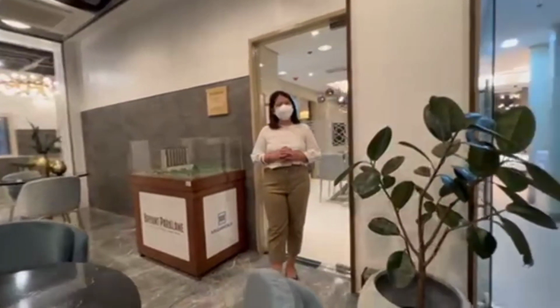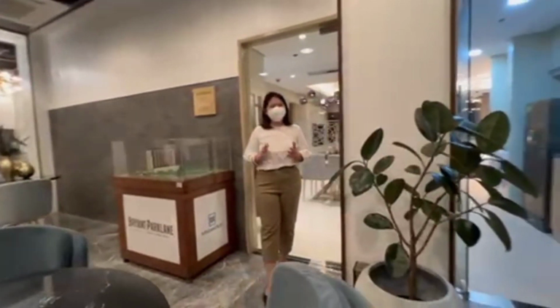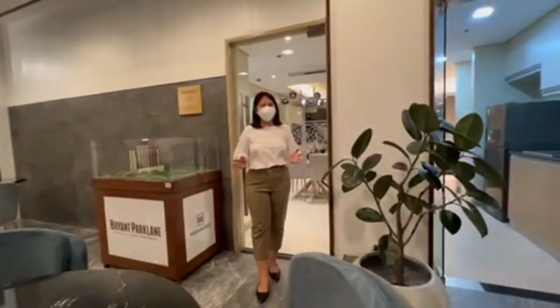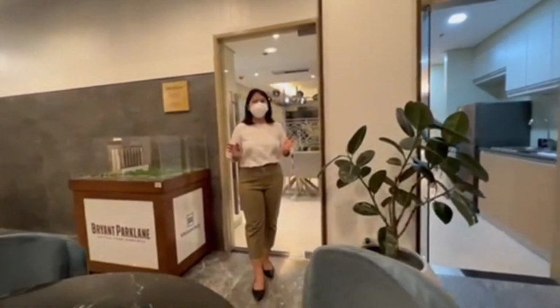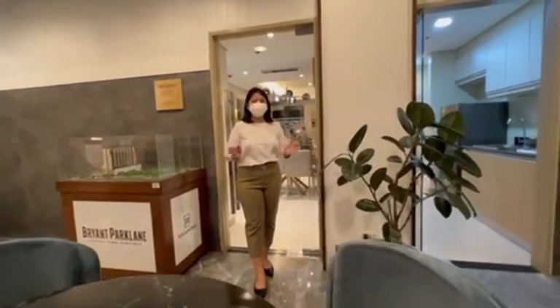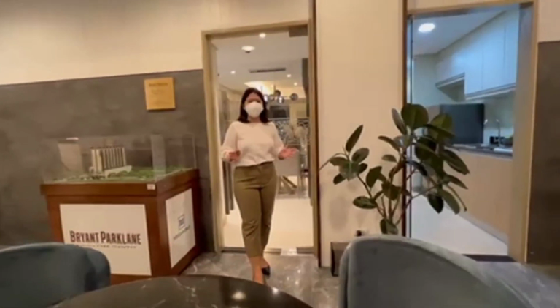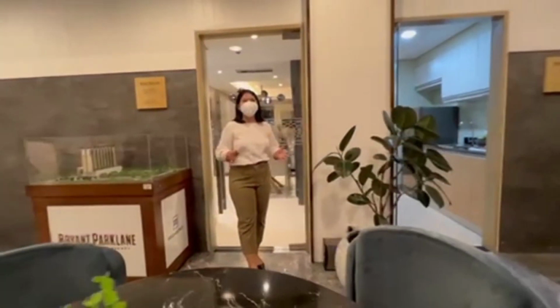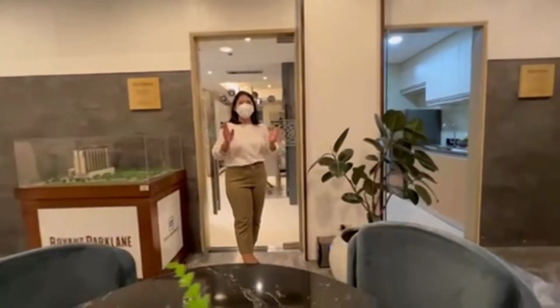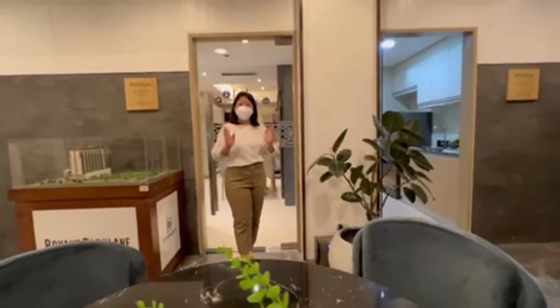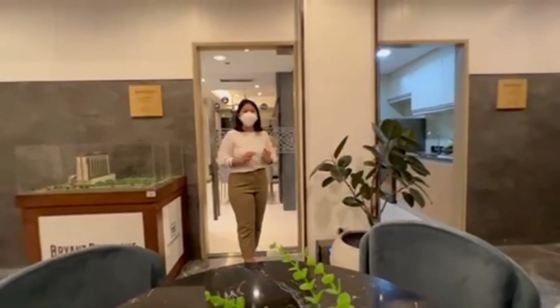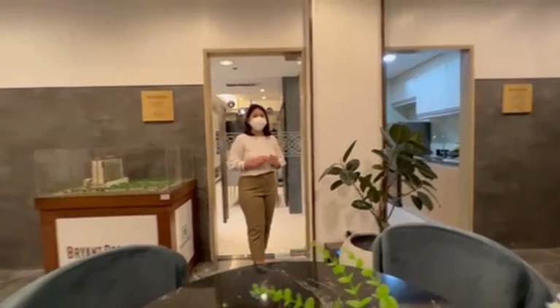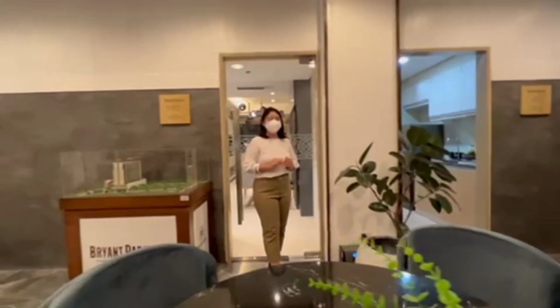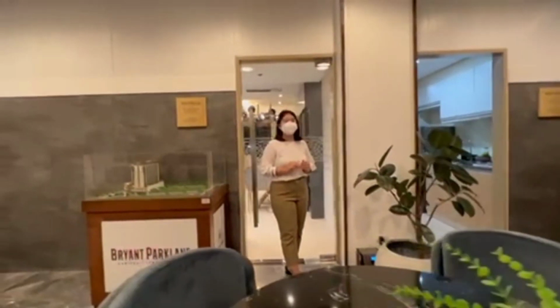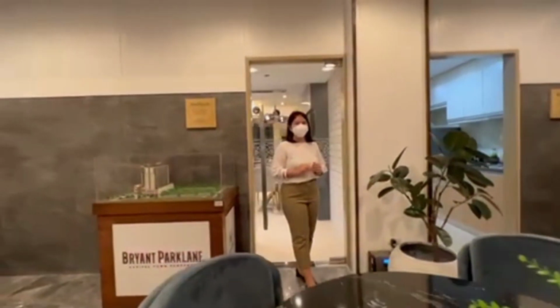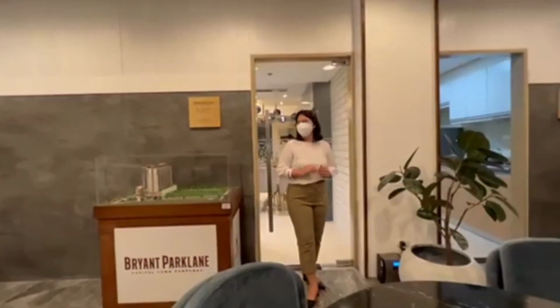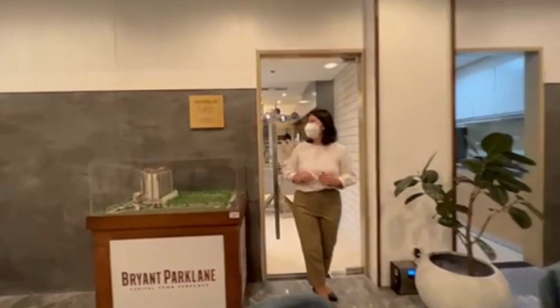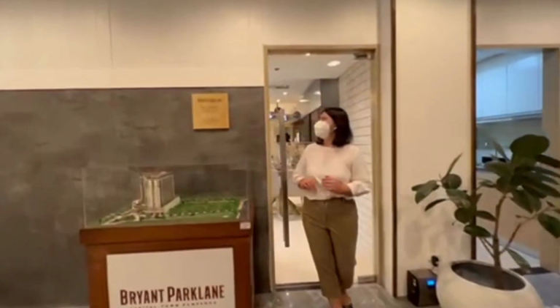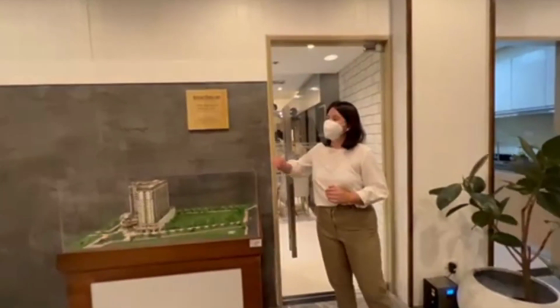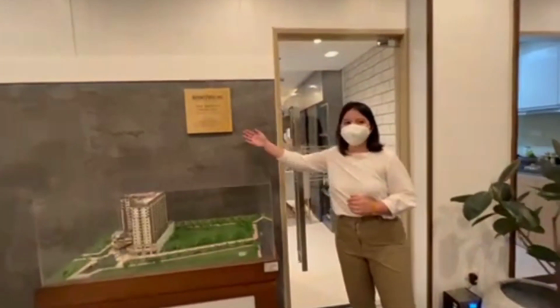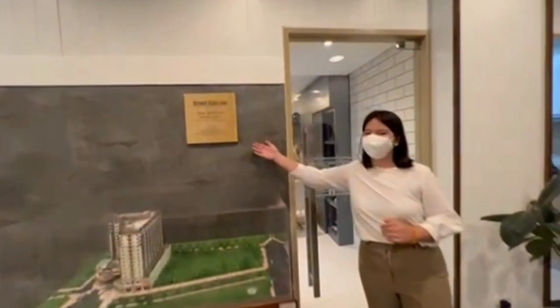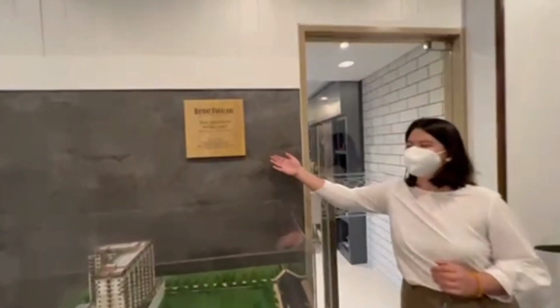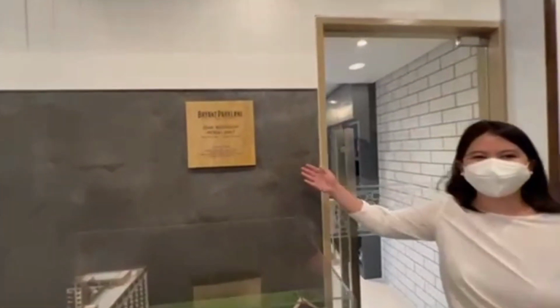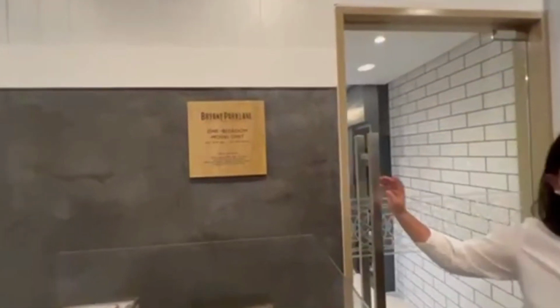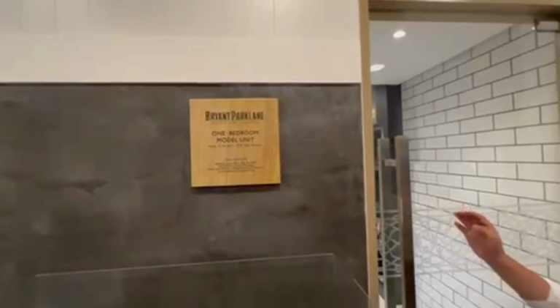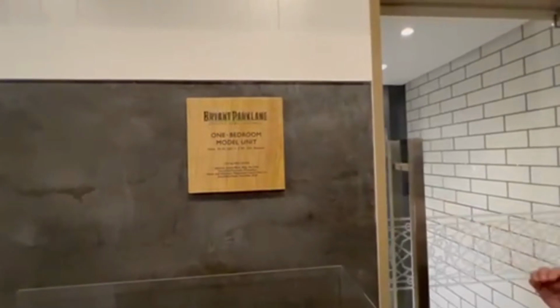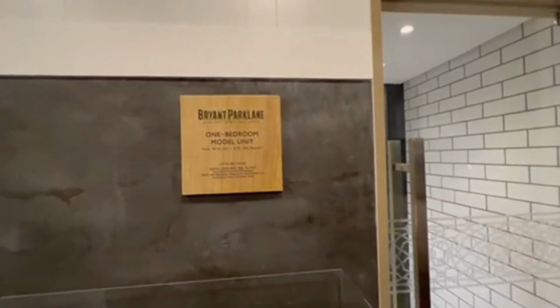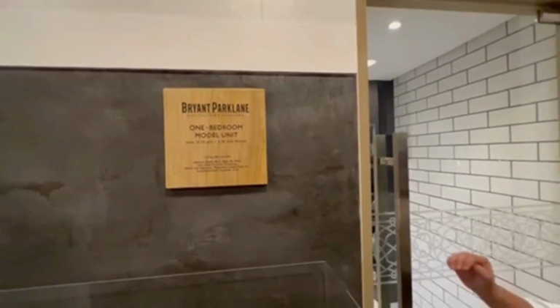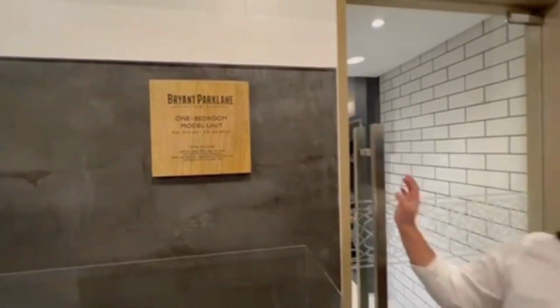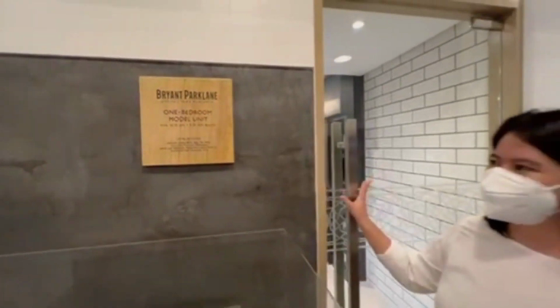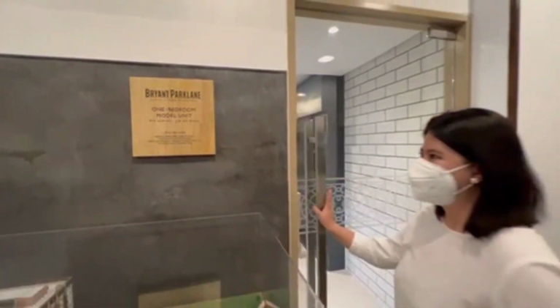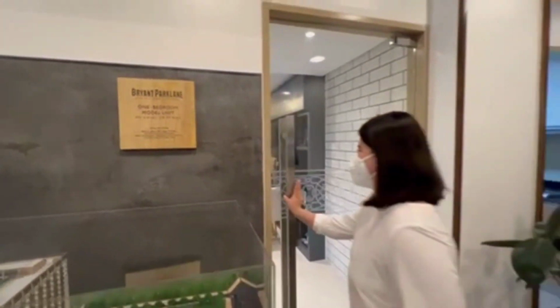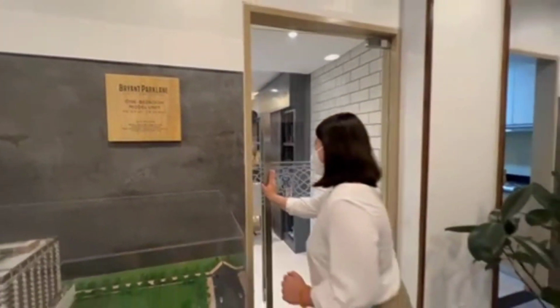Now let me show you our one-bedroom model unit in Bryan Park Lane with 38 square meters. Let's go.